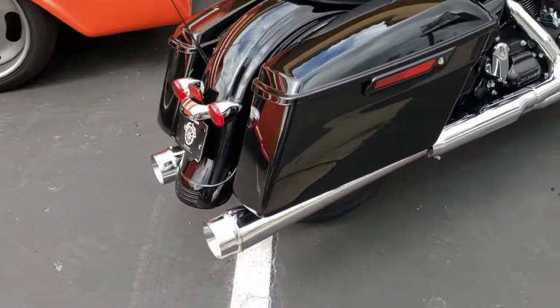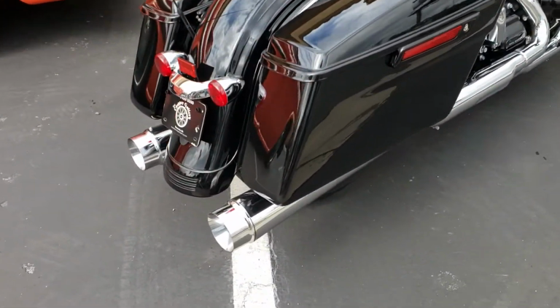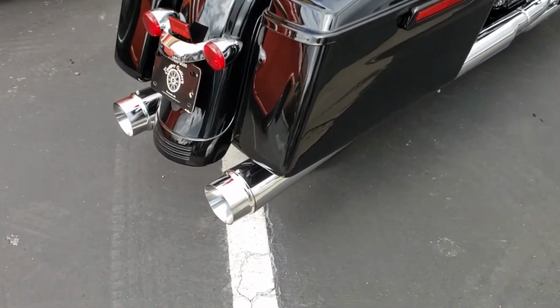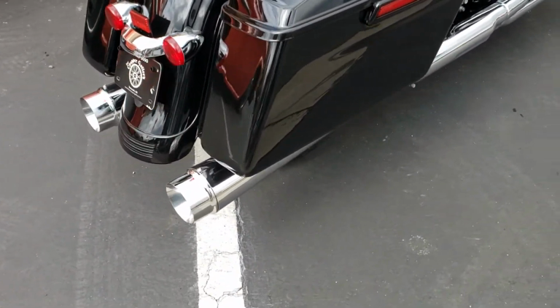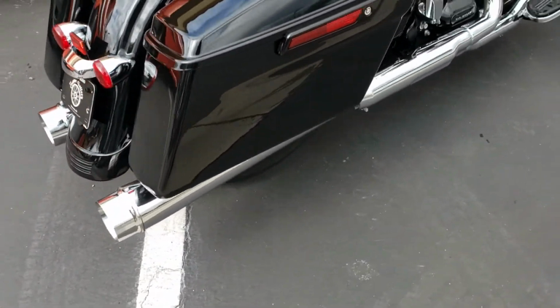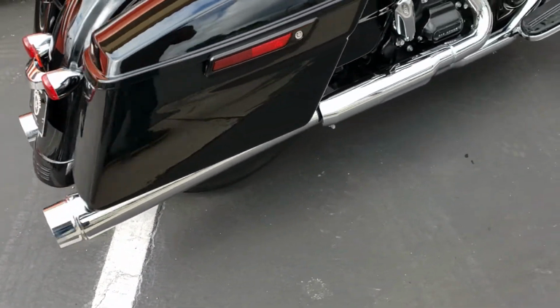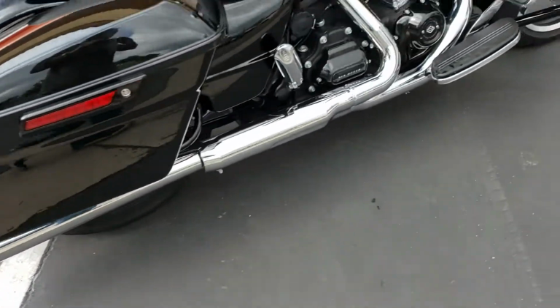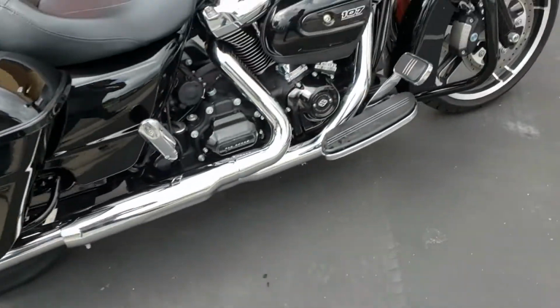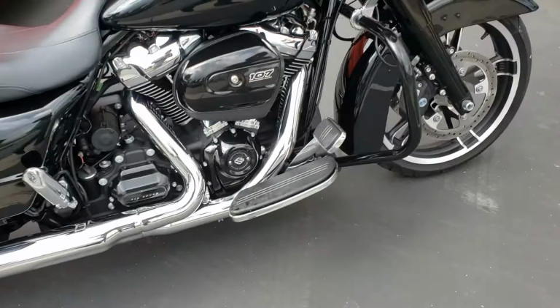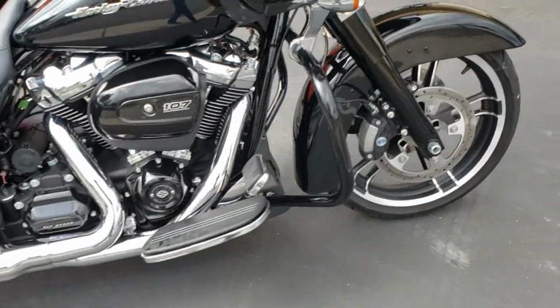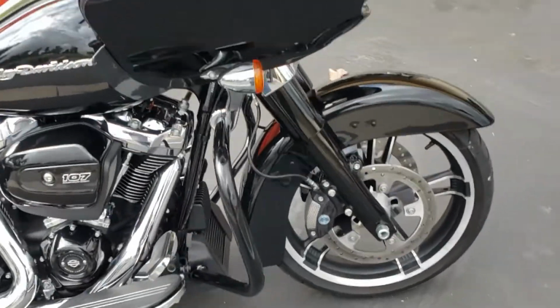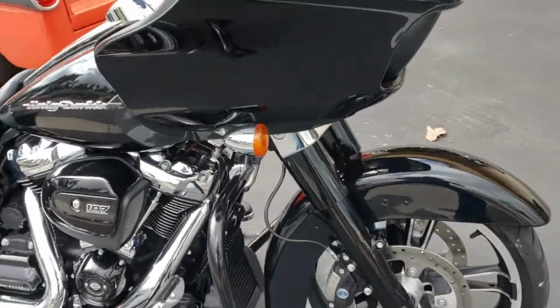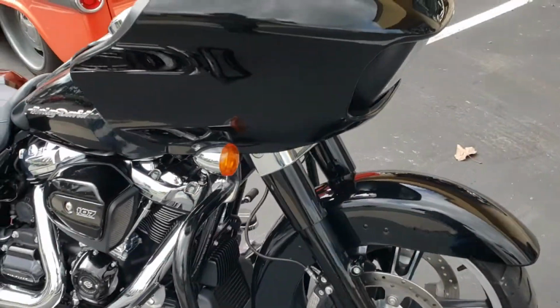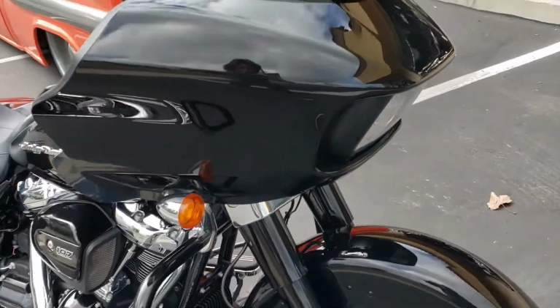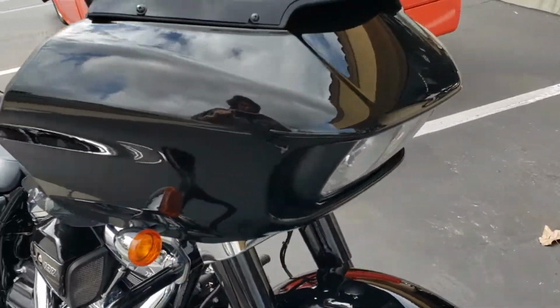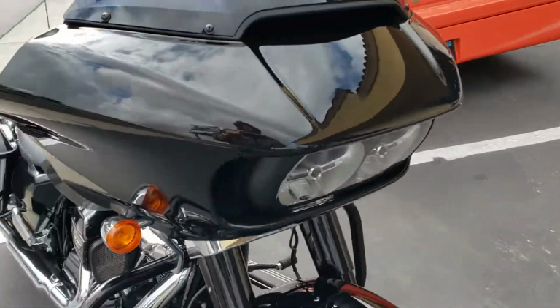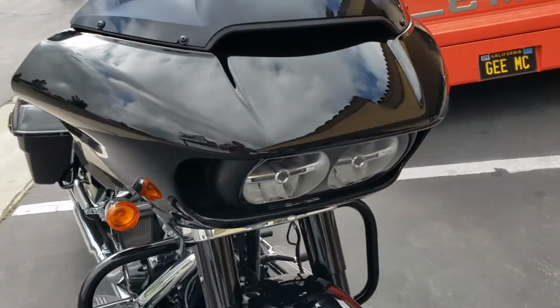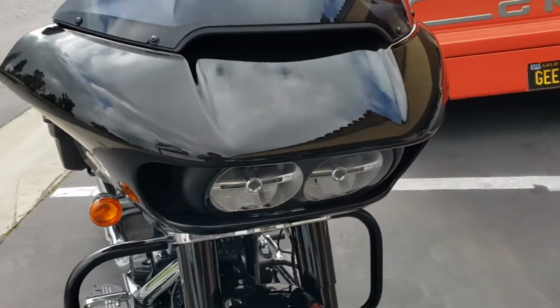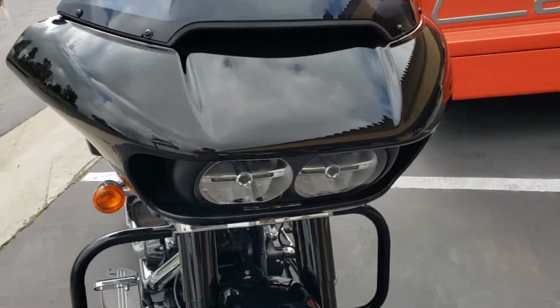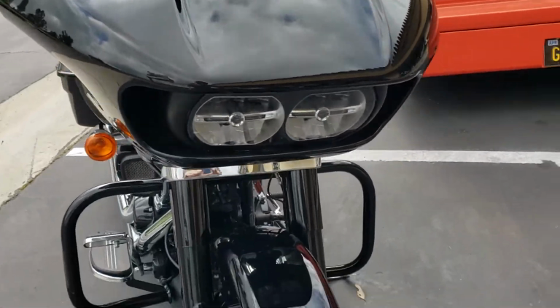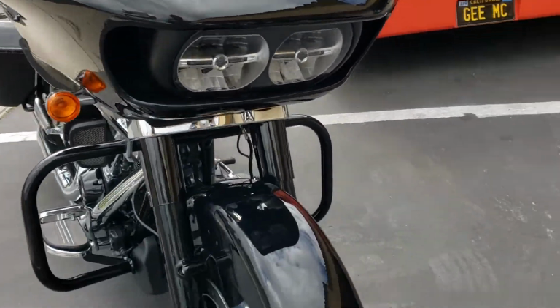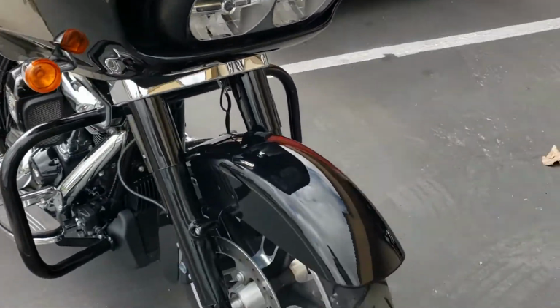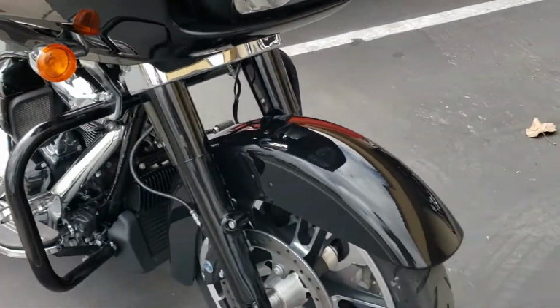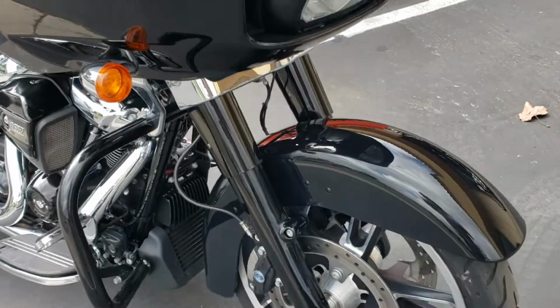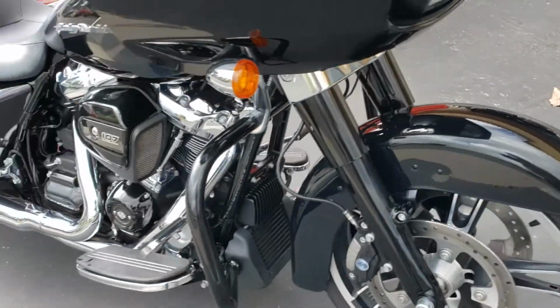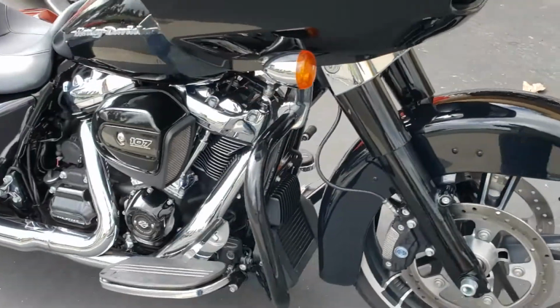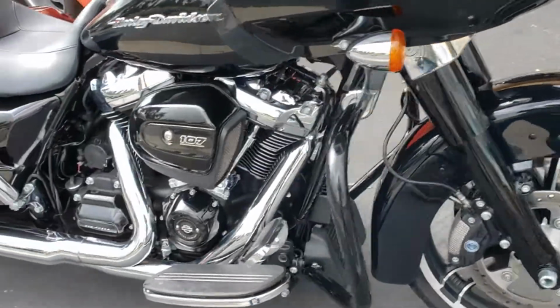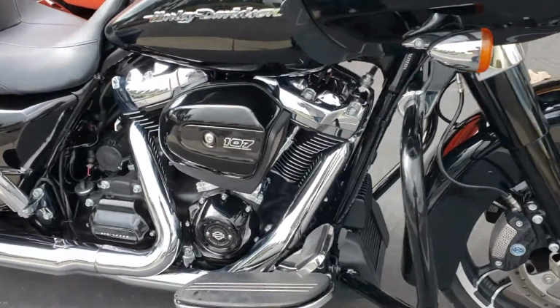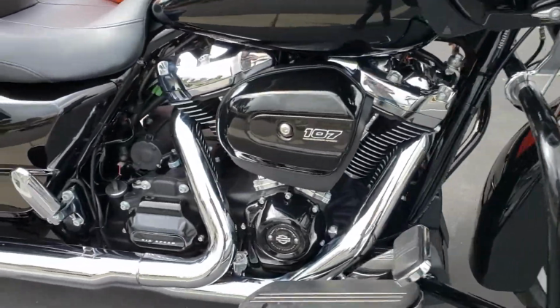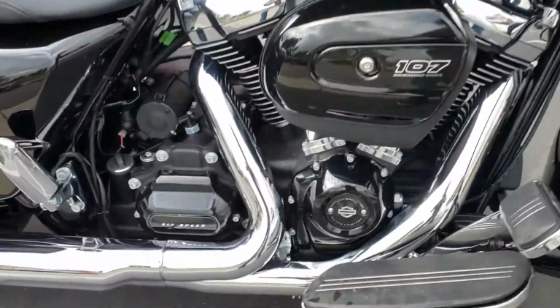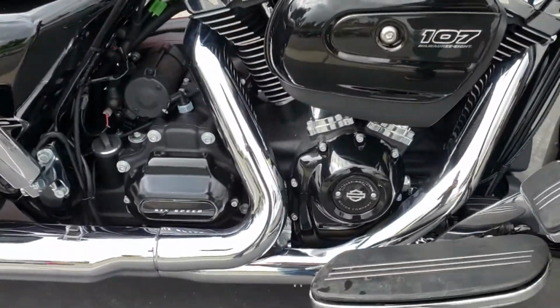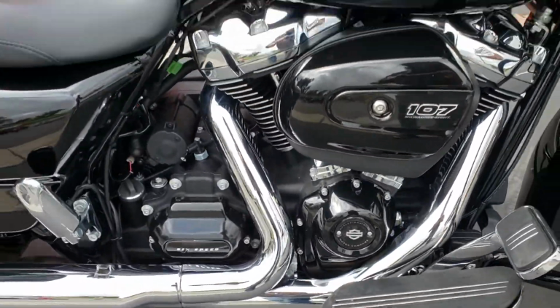Got some nice big Screaming Eagle pipes making all kinds of noise. There's the shark fairing with the dual LED headlight. This thing's got black forks, black crash bar, black engine components.